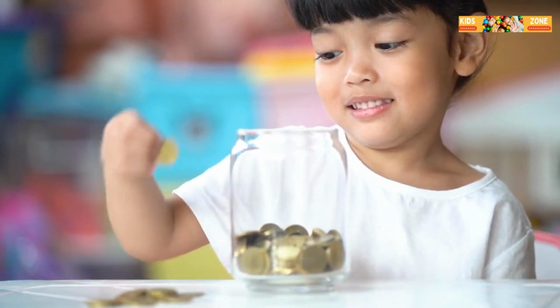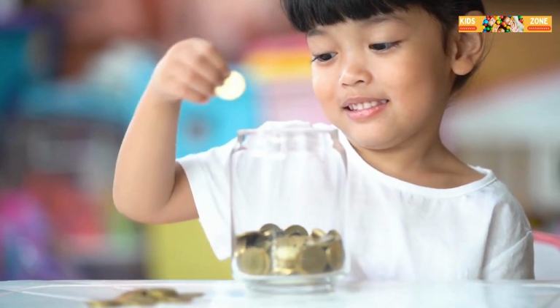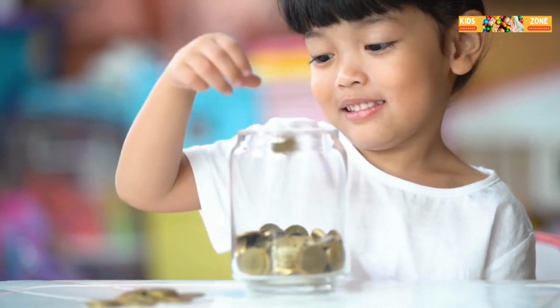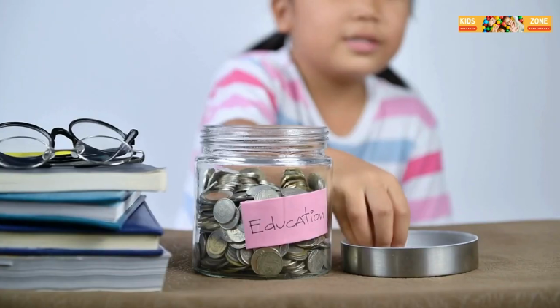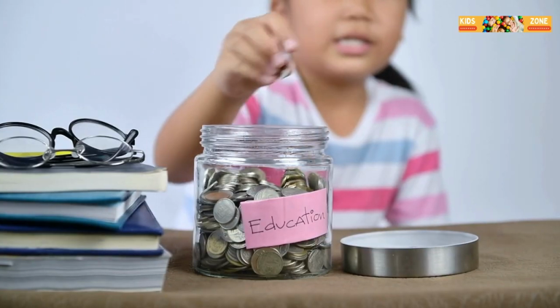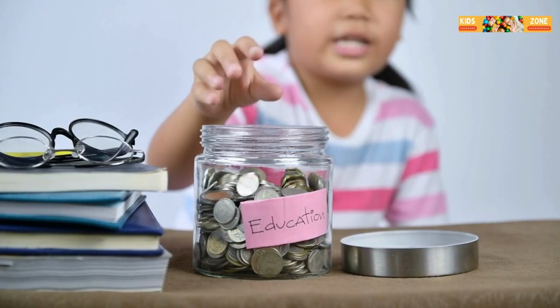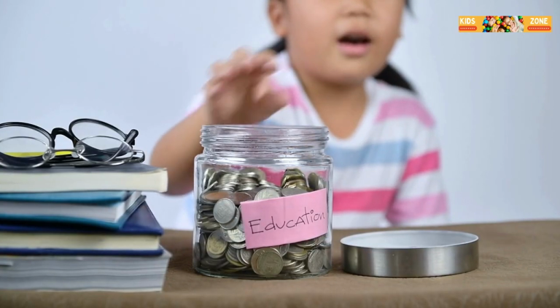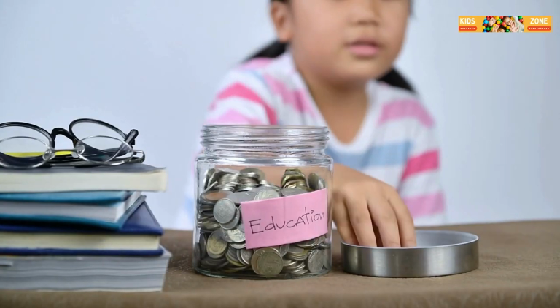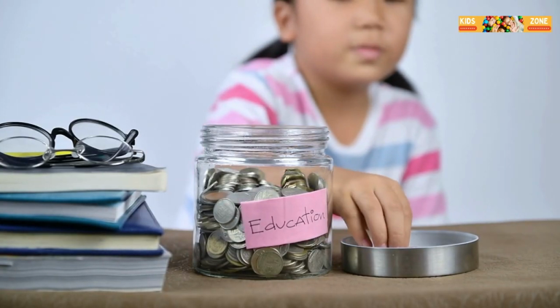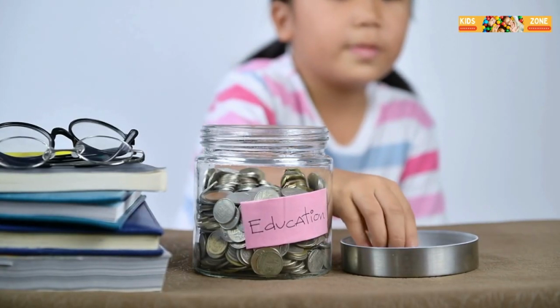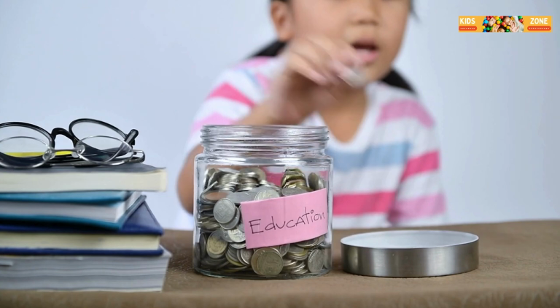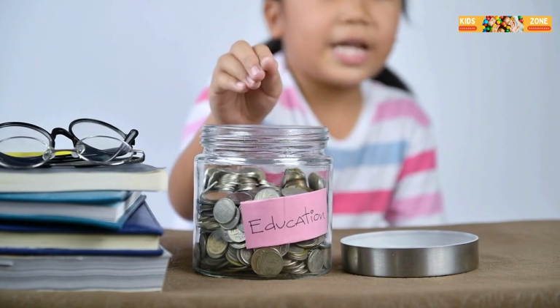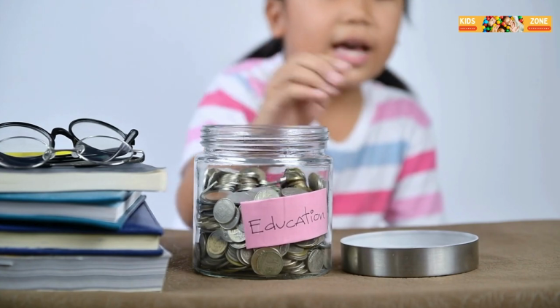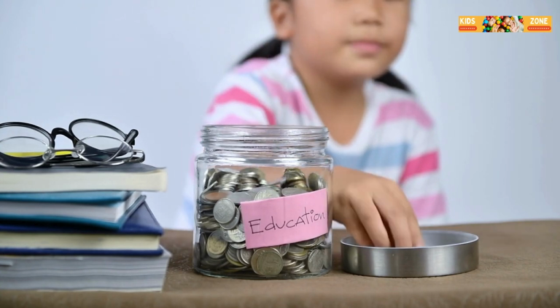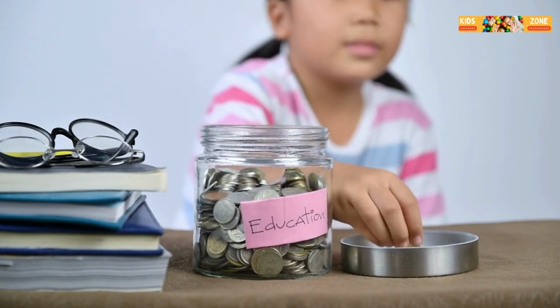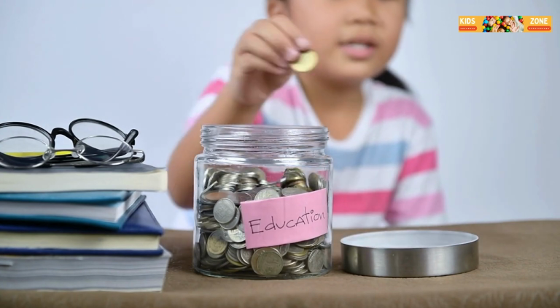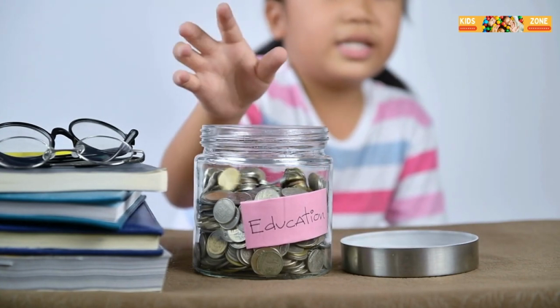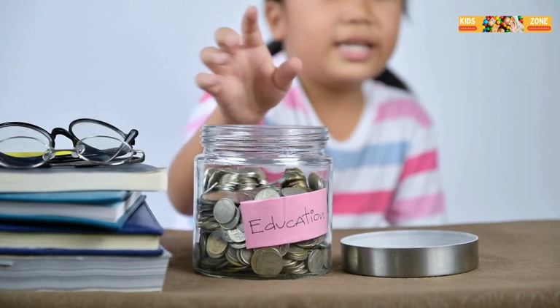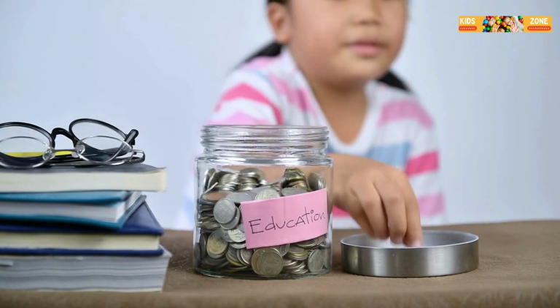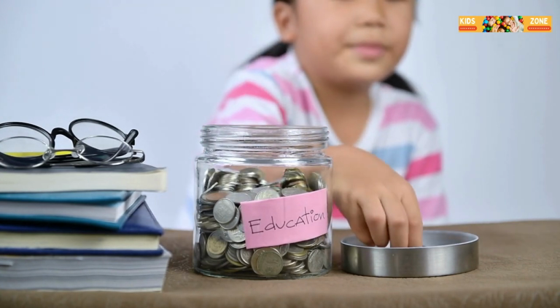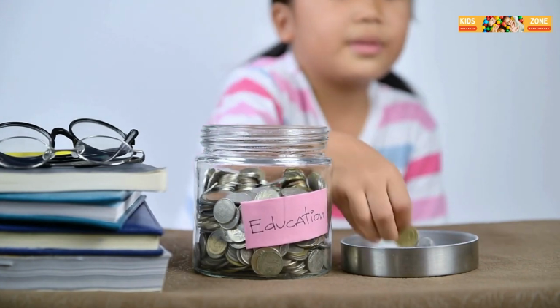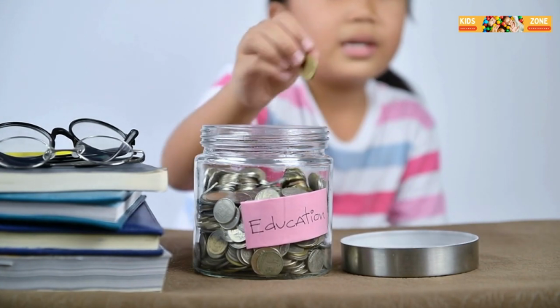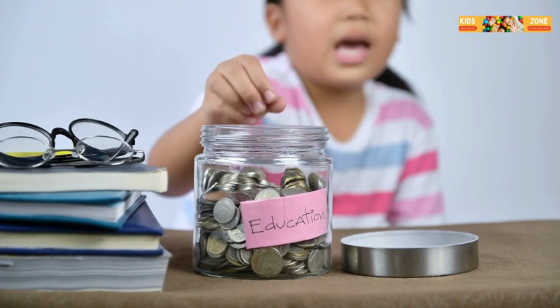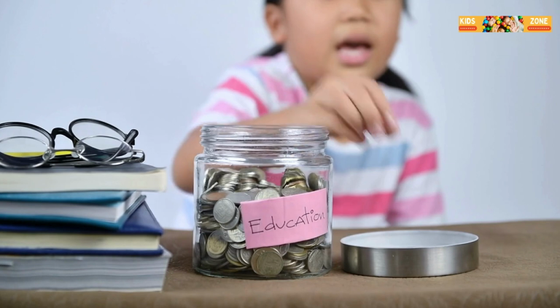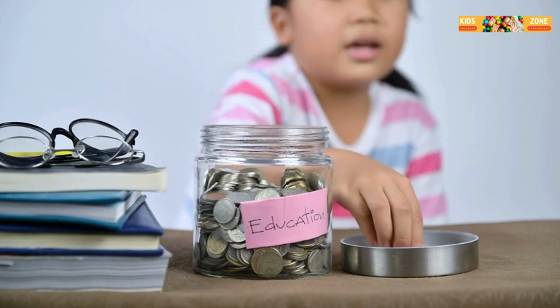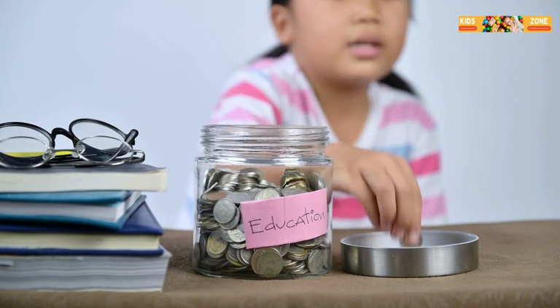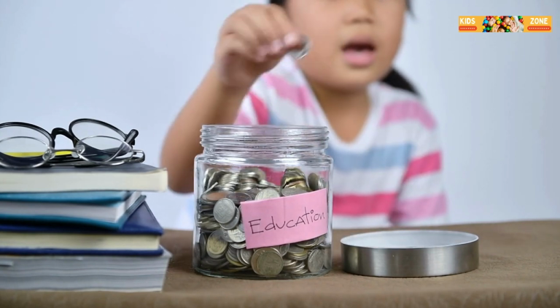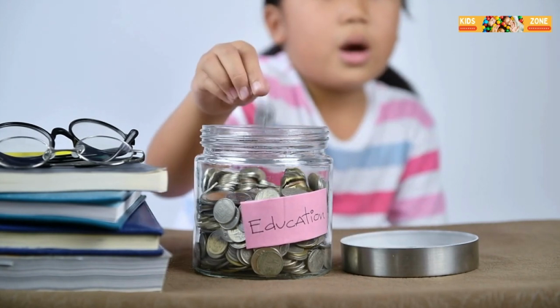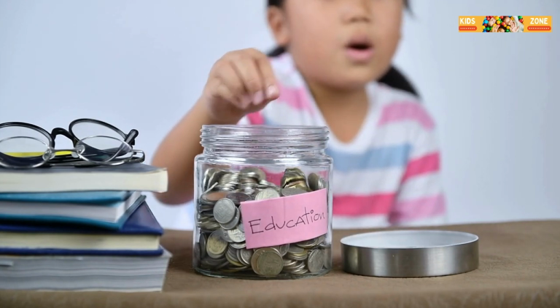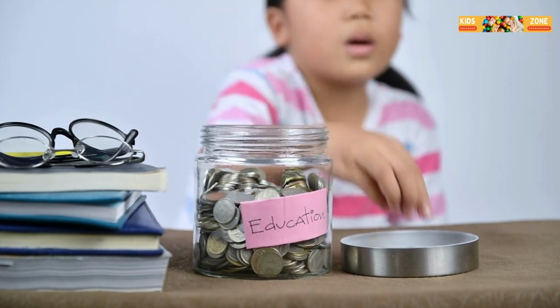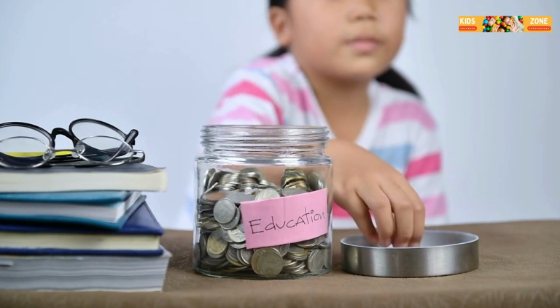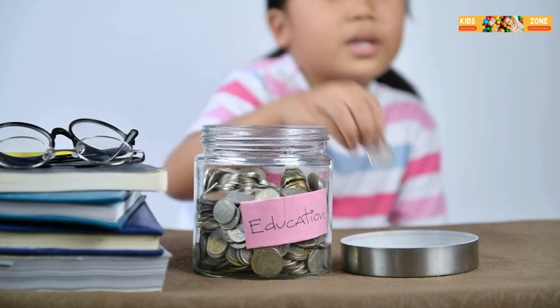Next, we have goods and services. Goods are things you can touch and hold, like toys, books, or ice cream. Services are things people do for you, like giving you a haircut or teaching you how to read. So when you pay for a service, you're paying someone to do something for you.